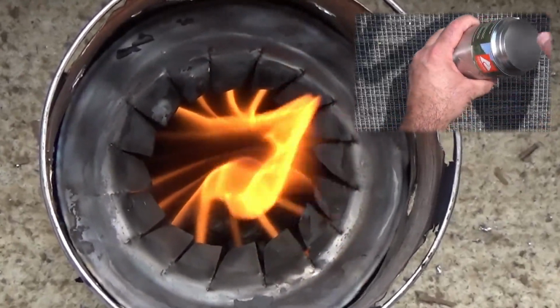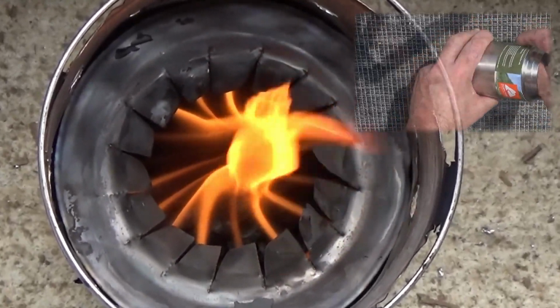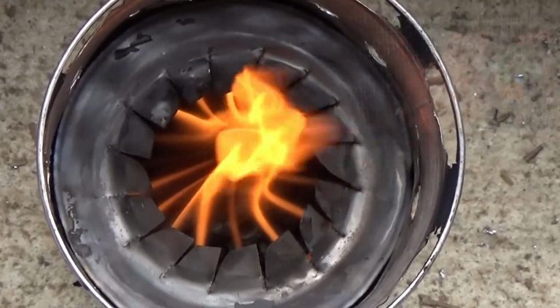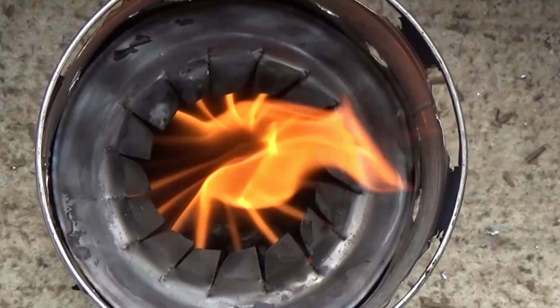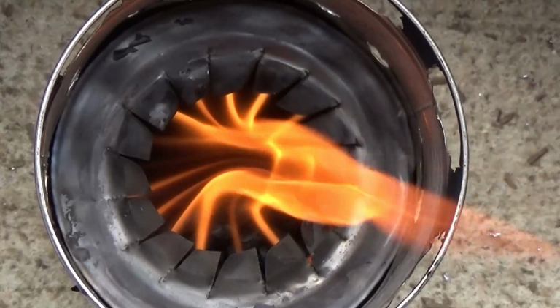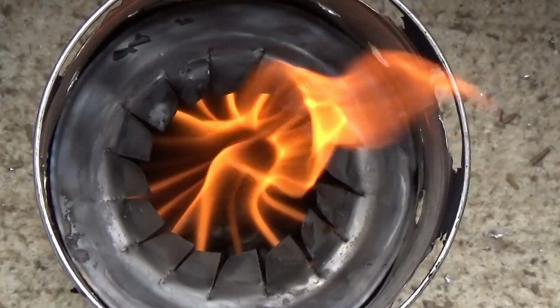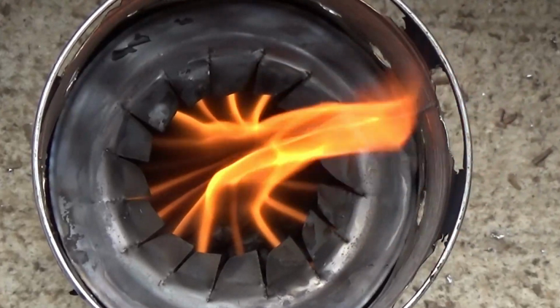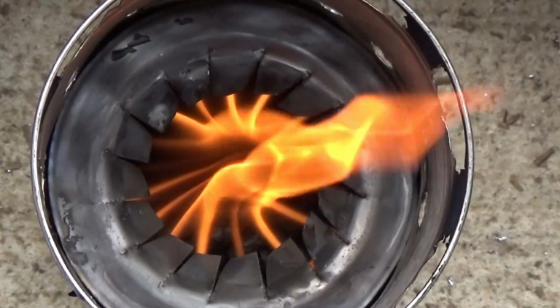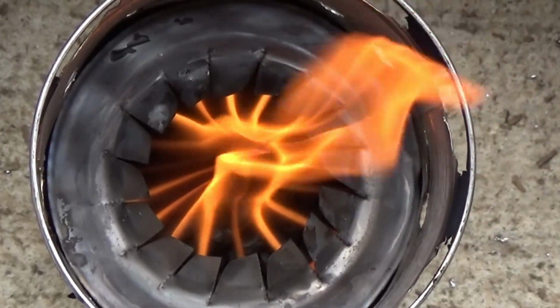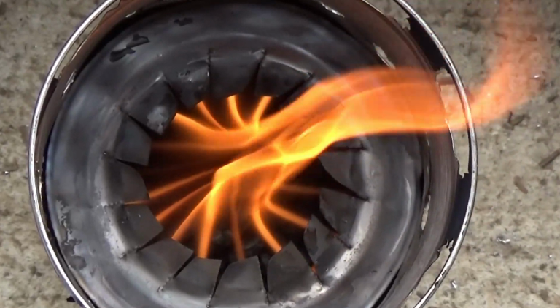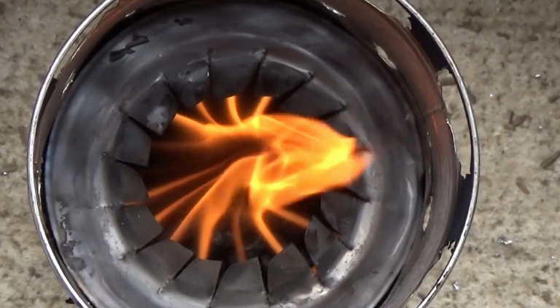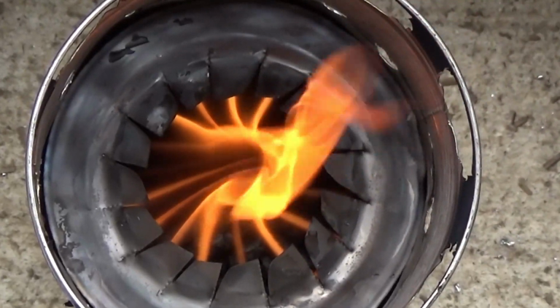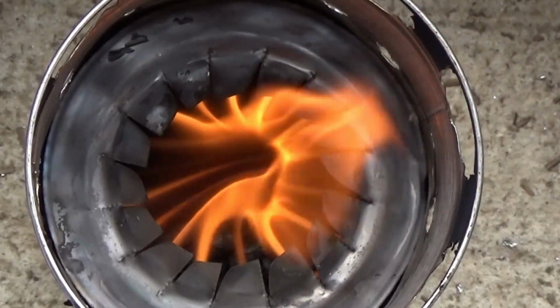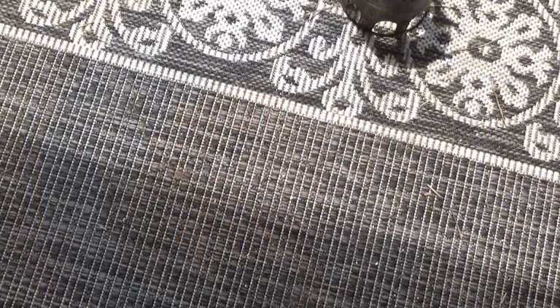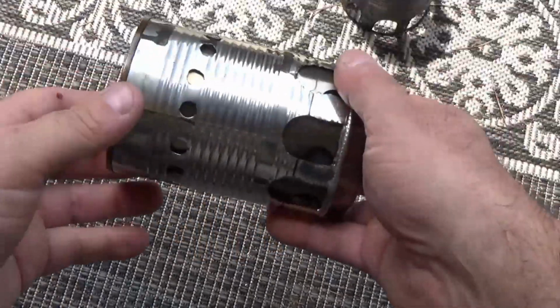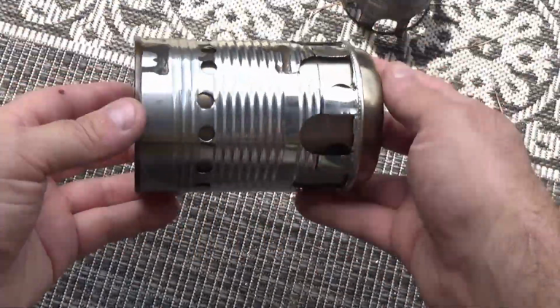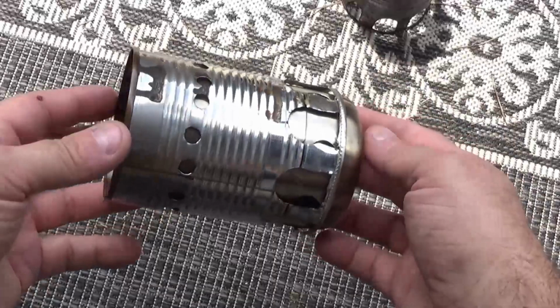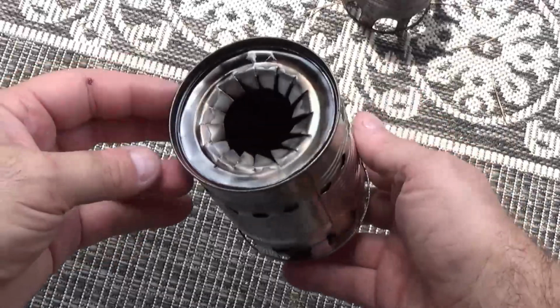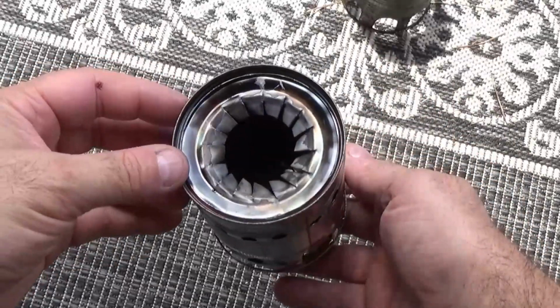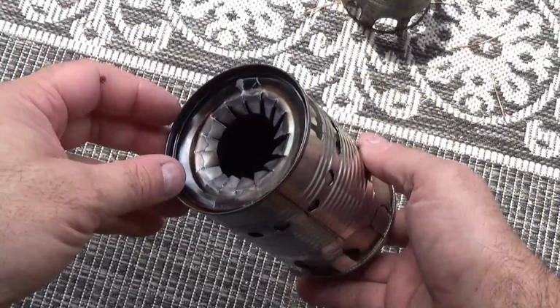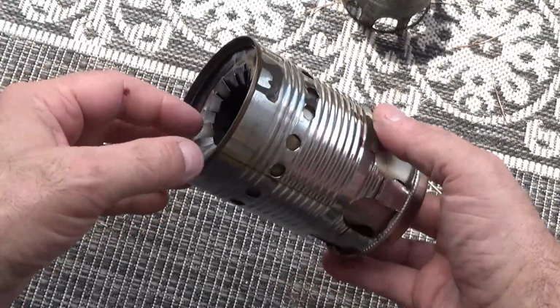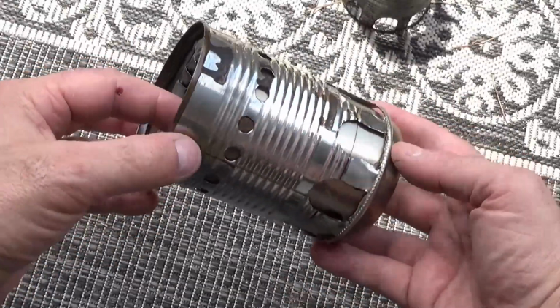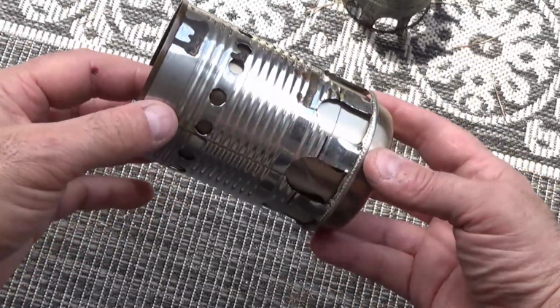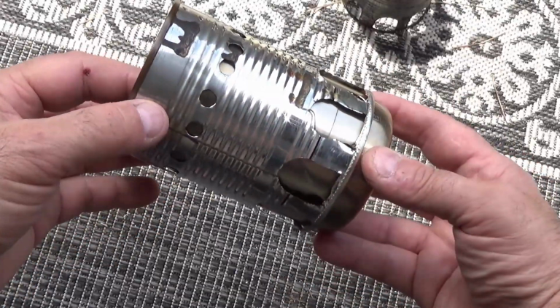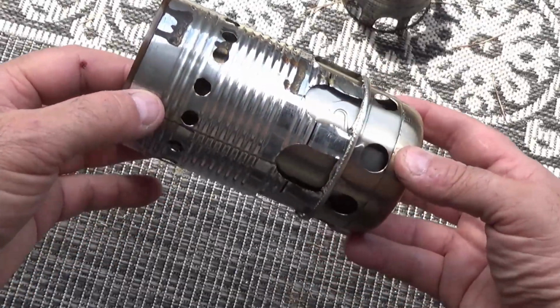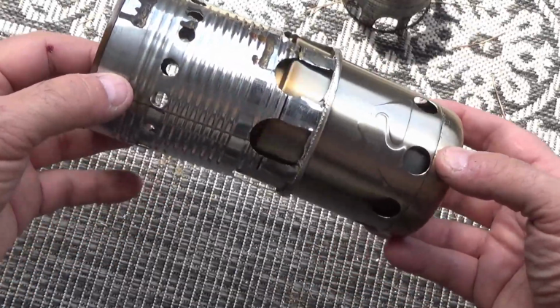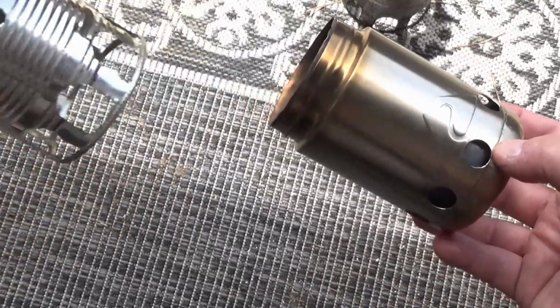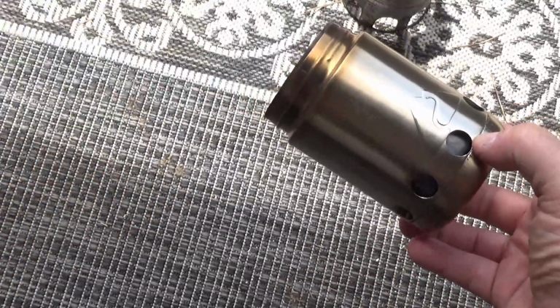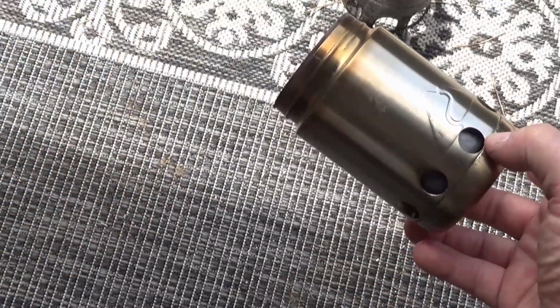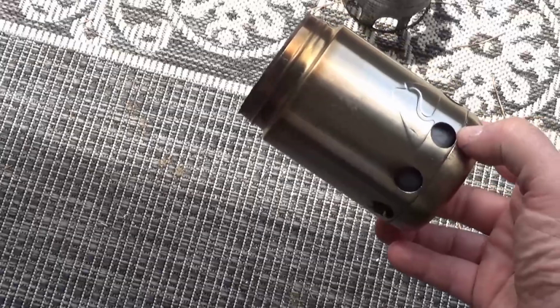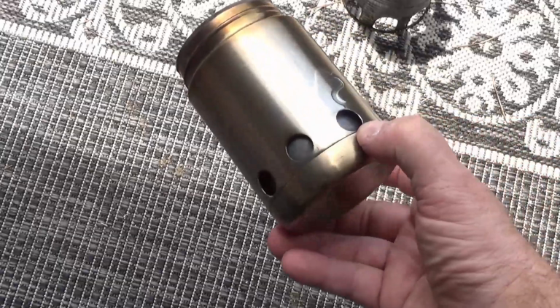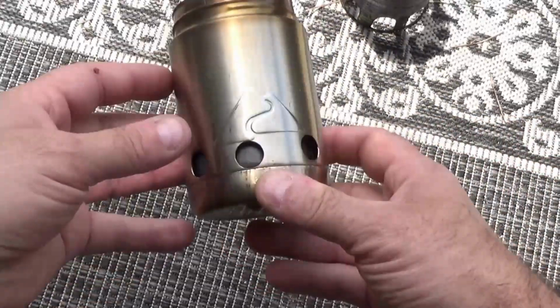This was a stainless steel can cooler and last week I showed you how to disassemble it and get it ready. This week I'll show you the steps that I went through to build this can stove.